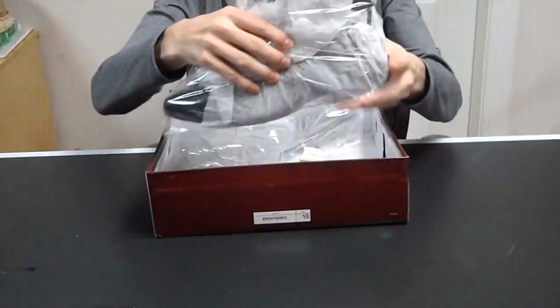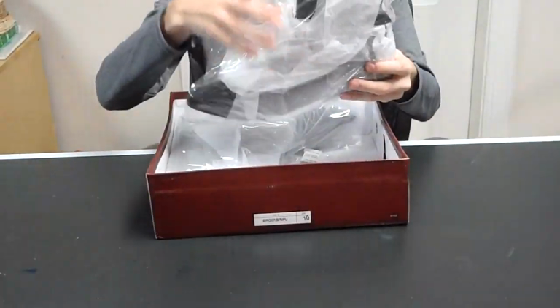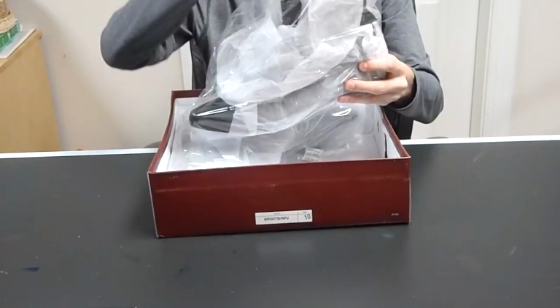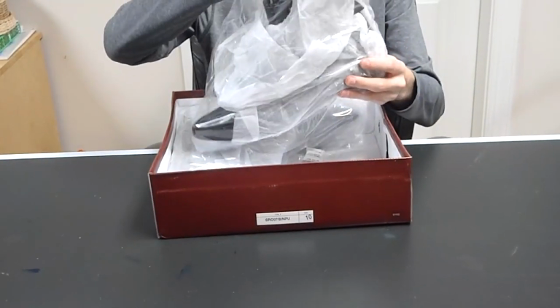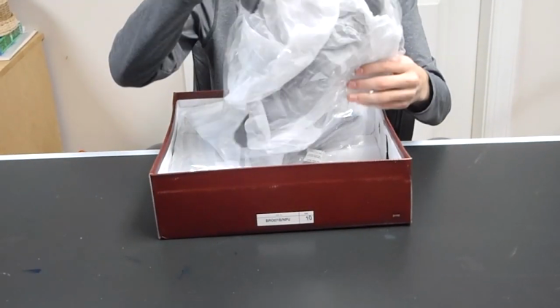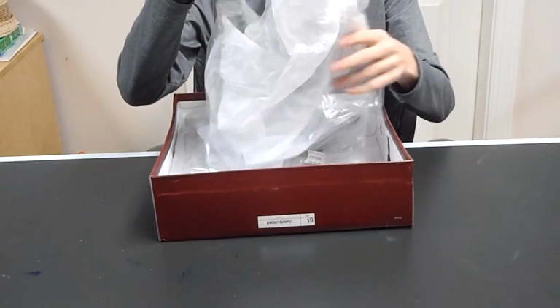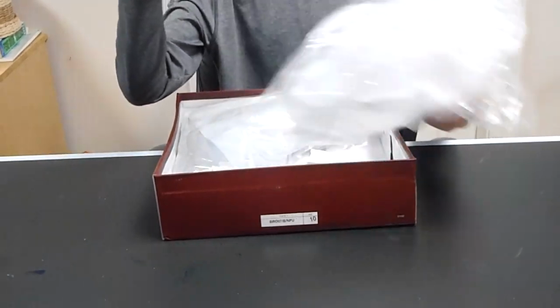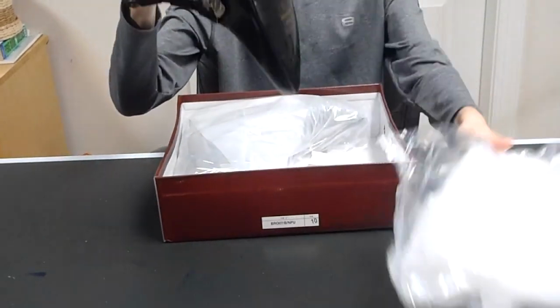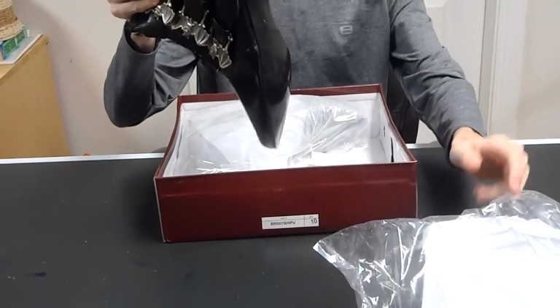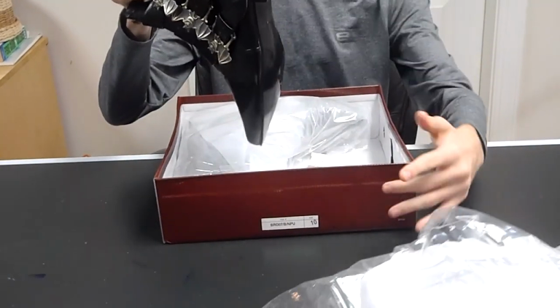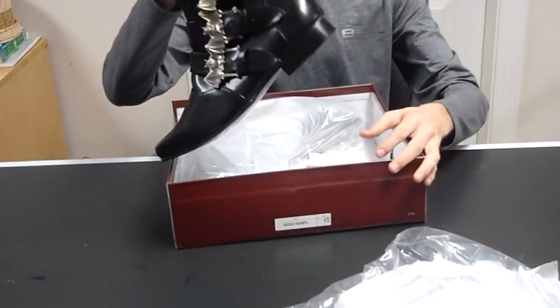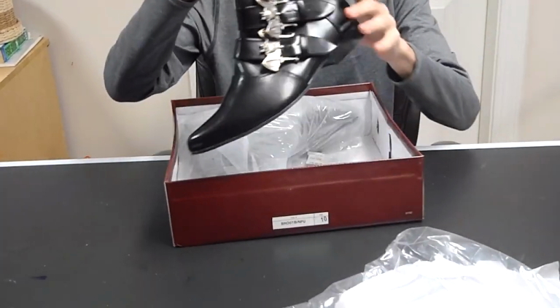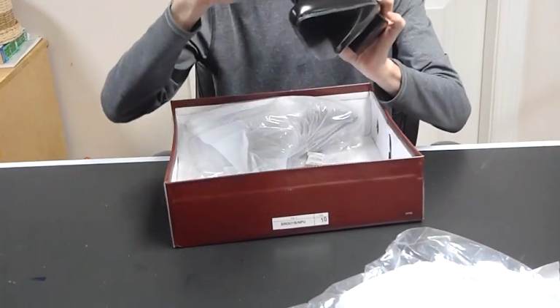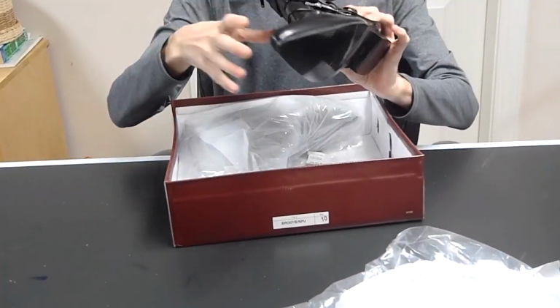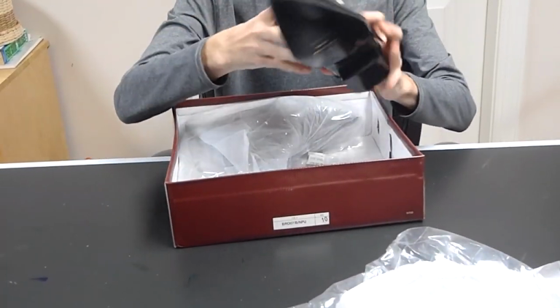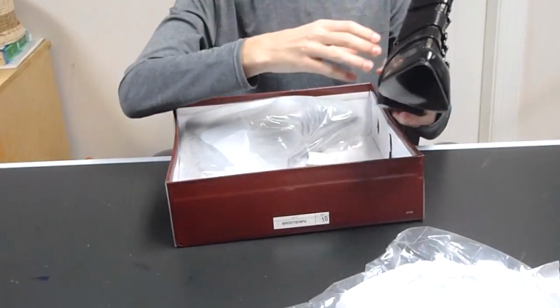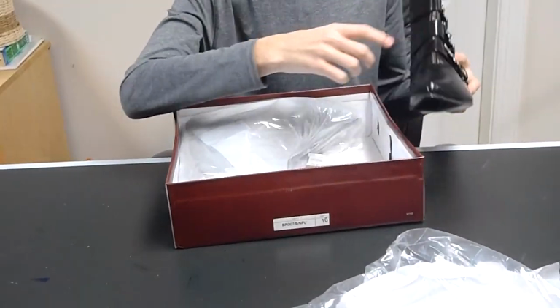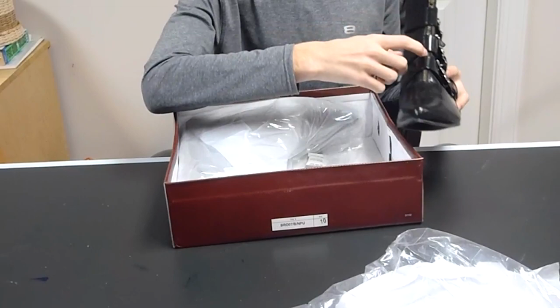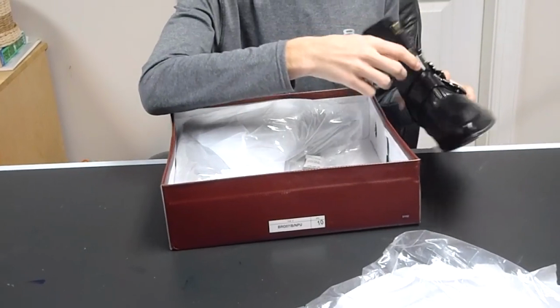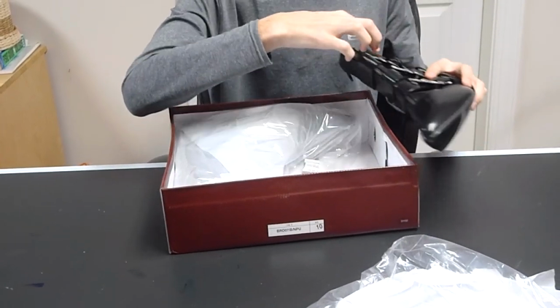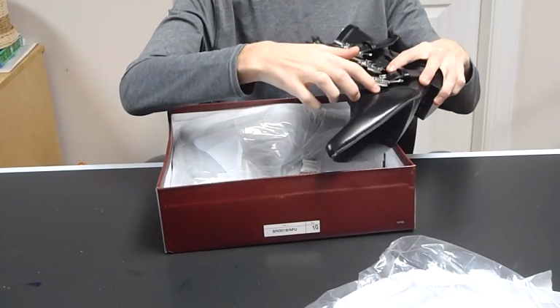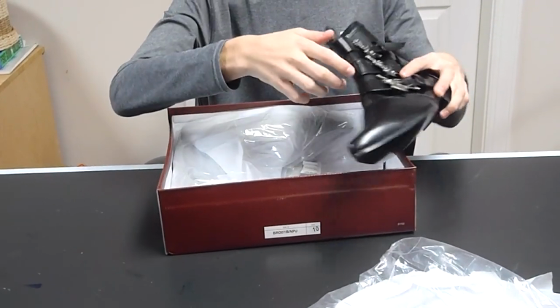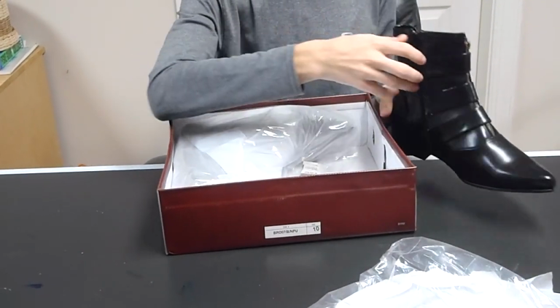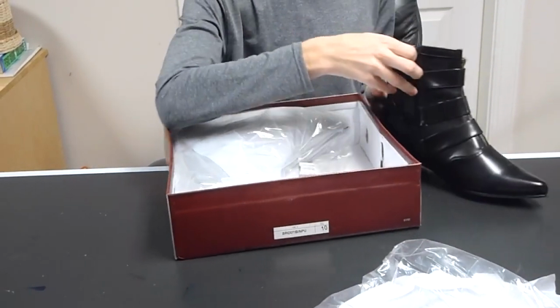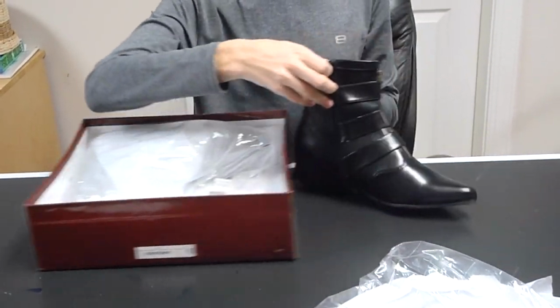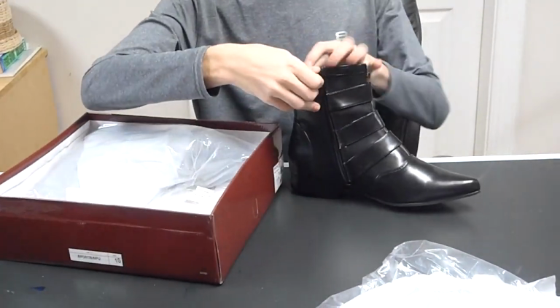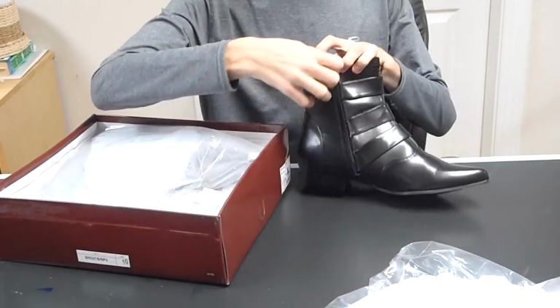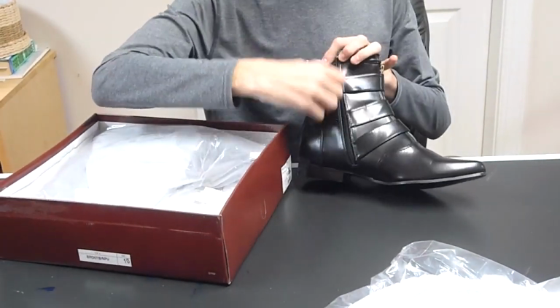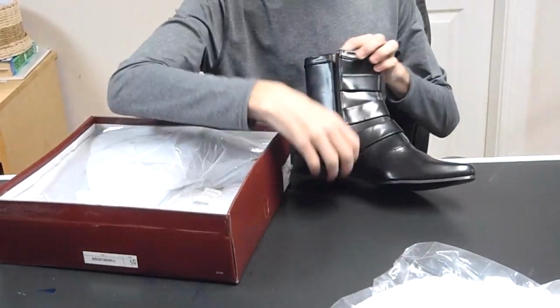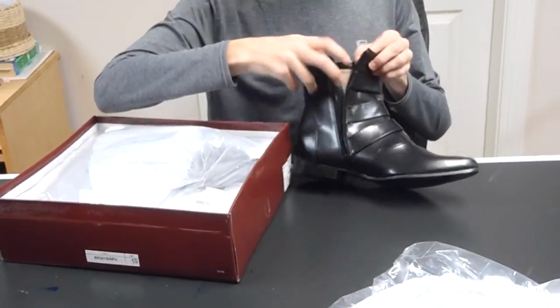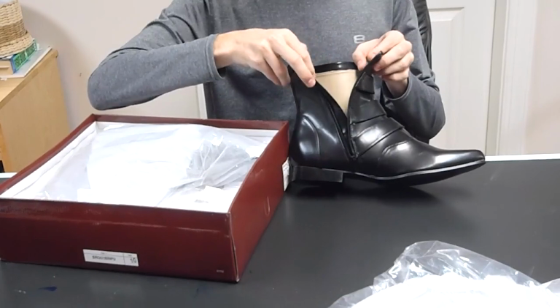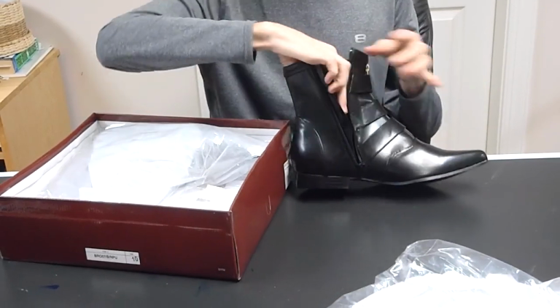I've got the brogue boots. They come in paper and the wrapping. They've got zippers on the front, three buckles with bats, and then a side zipper to get in.